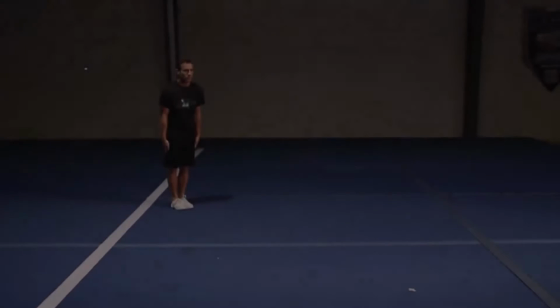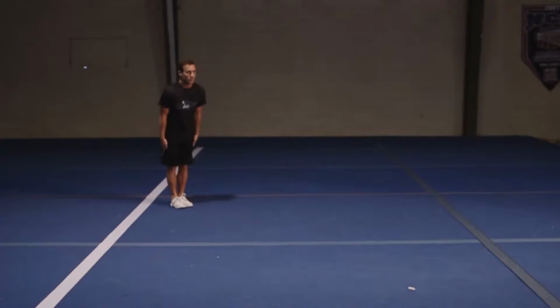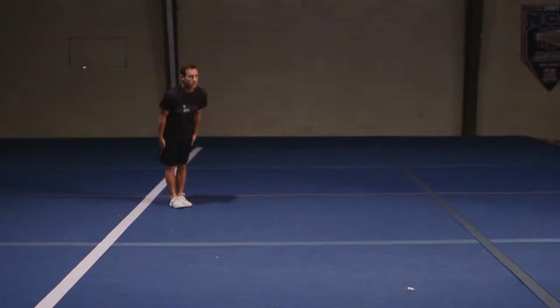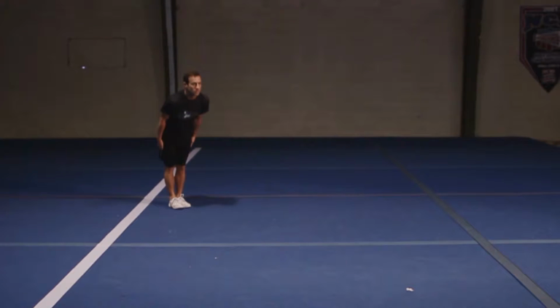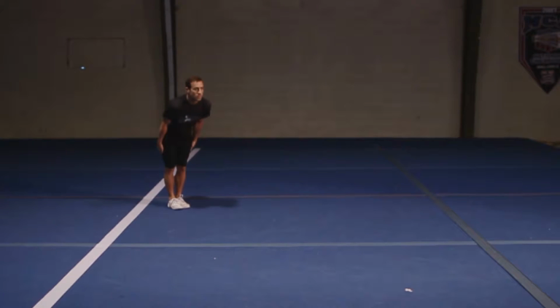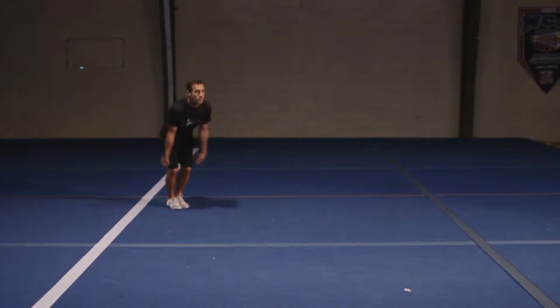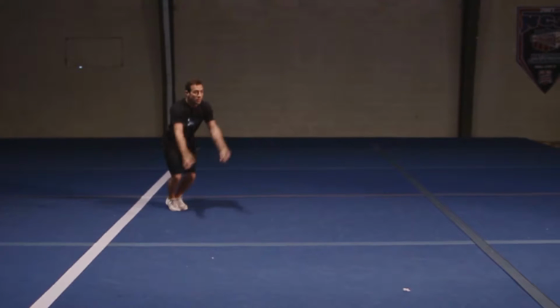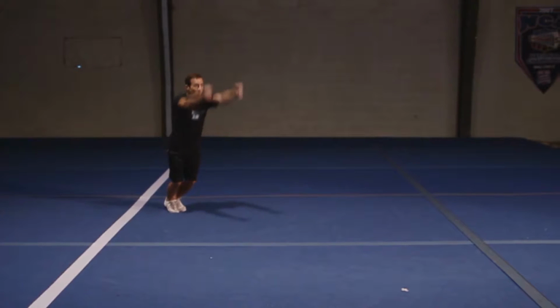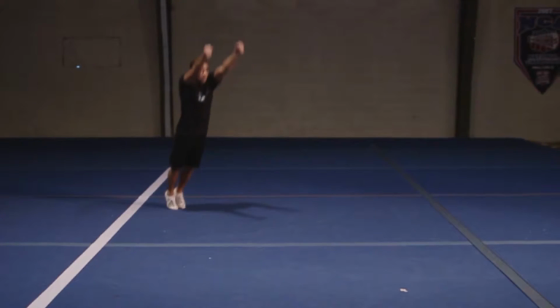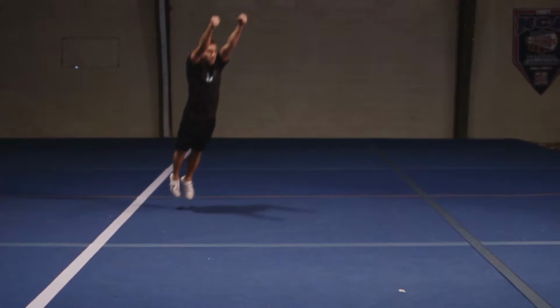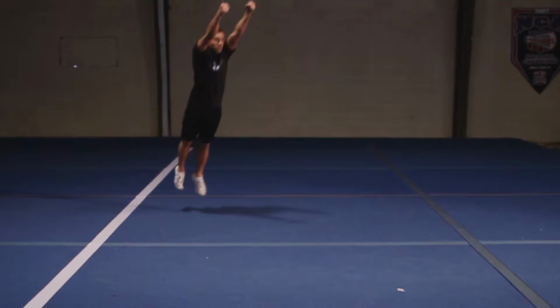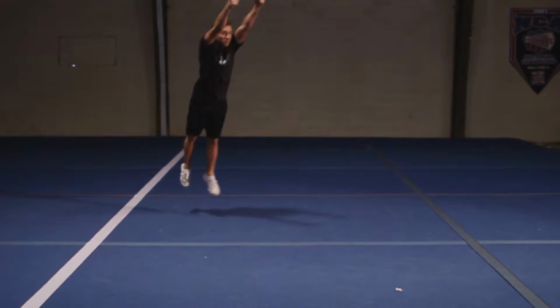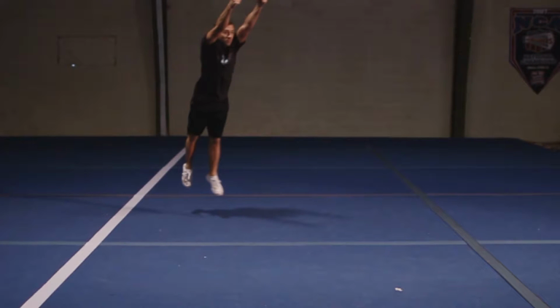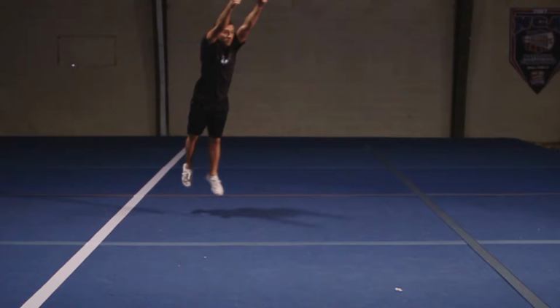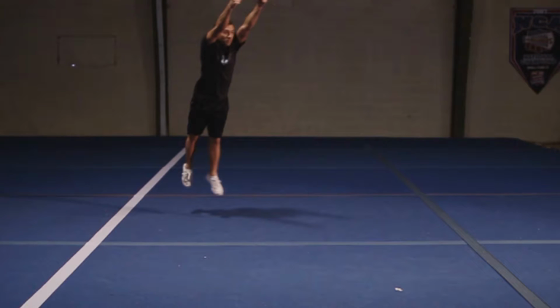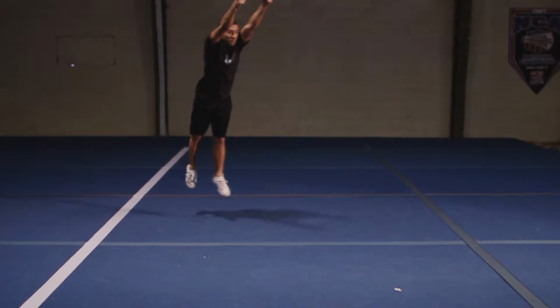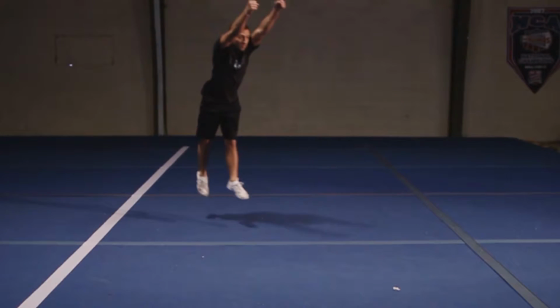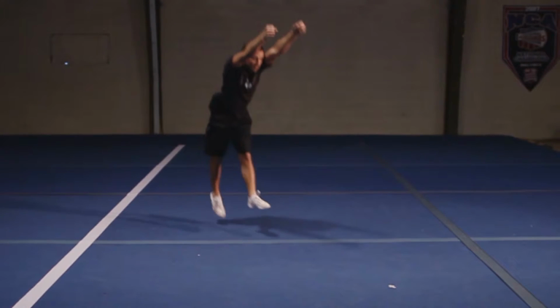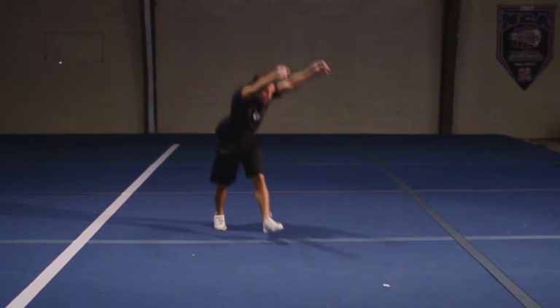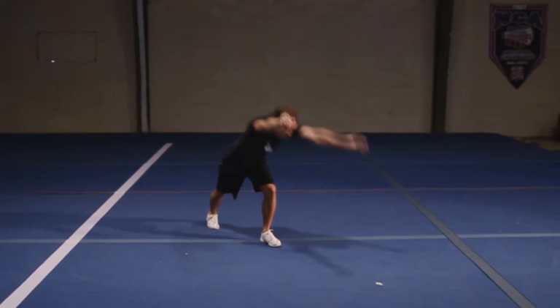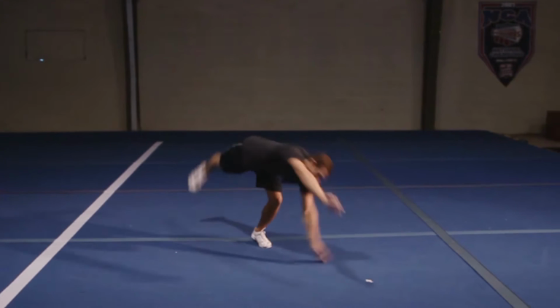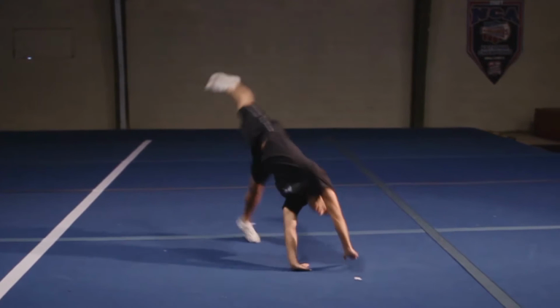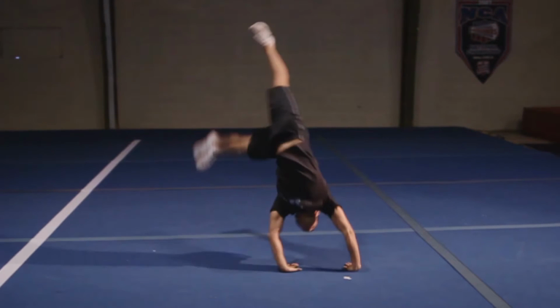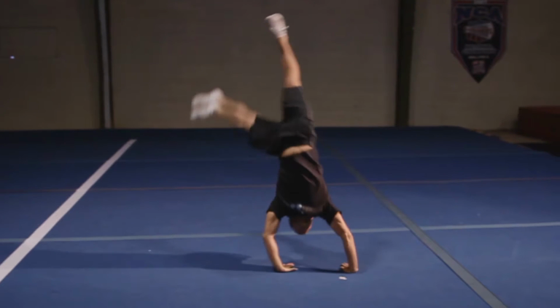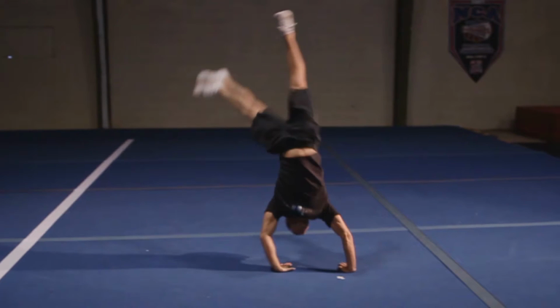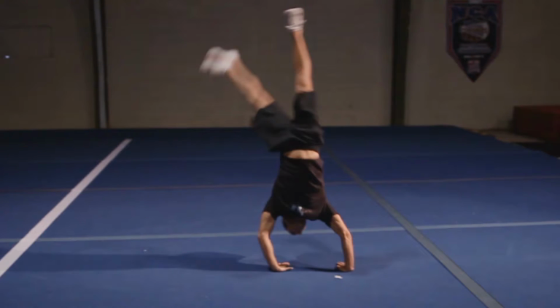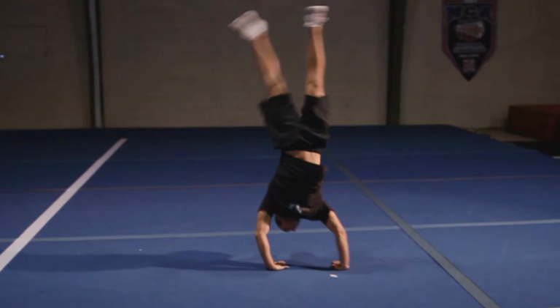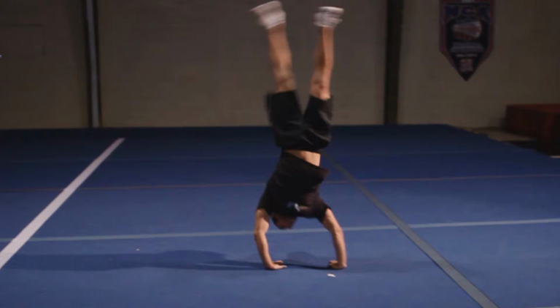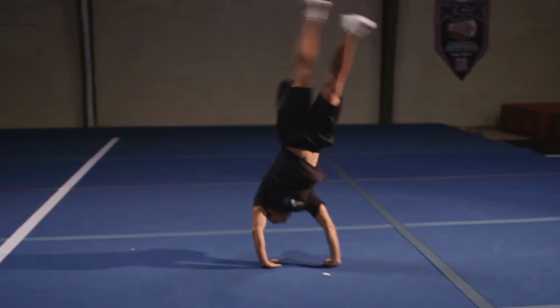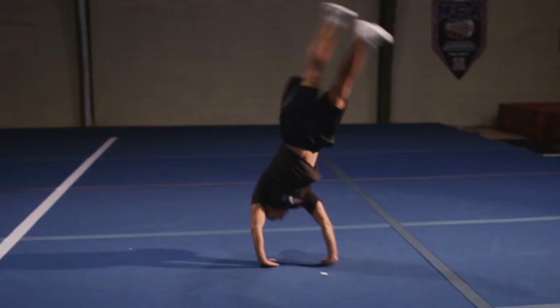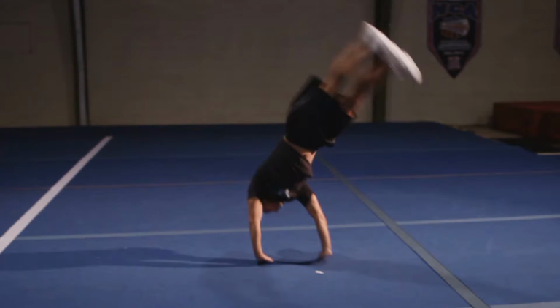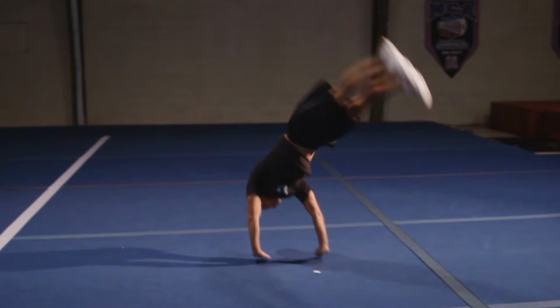For the round off, begin your hurdle reaching out but keeping your chest up. Make sure your arms stay tall as you begin your round off. Reach long and kick your back heel as aggressively as you can.